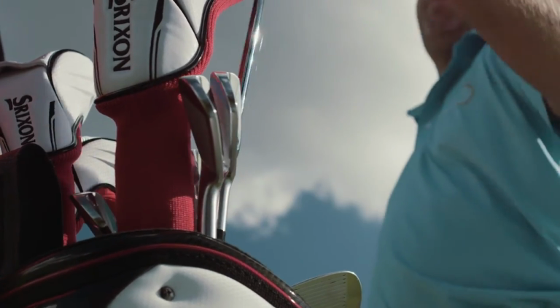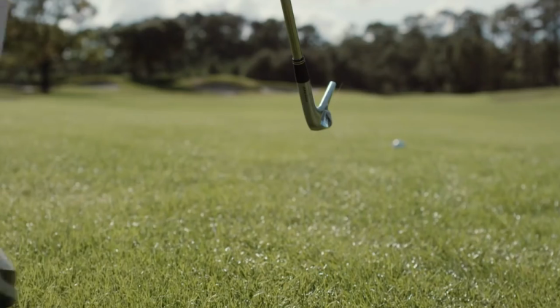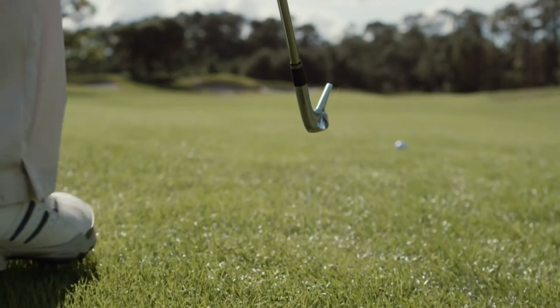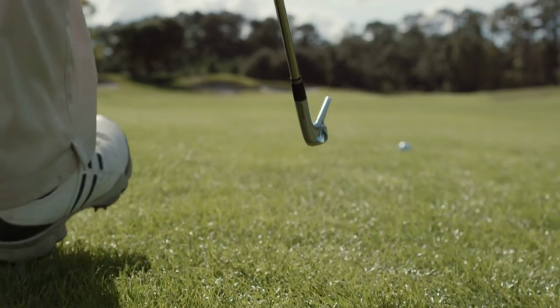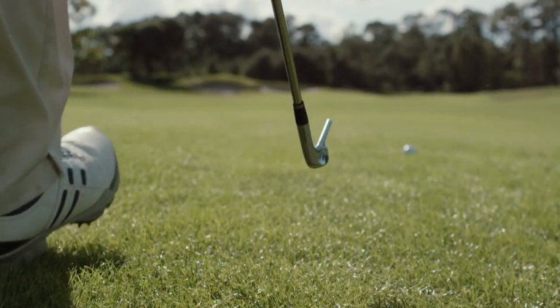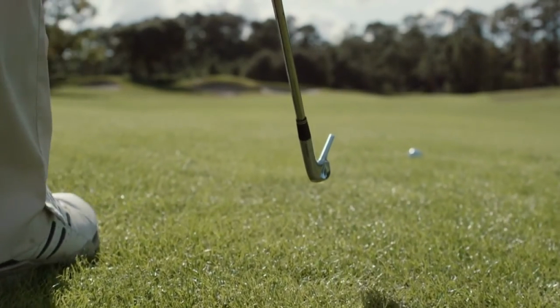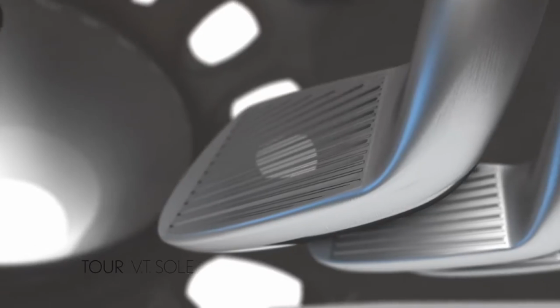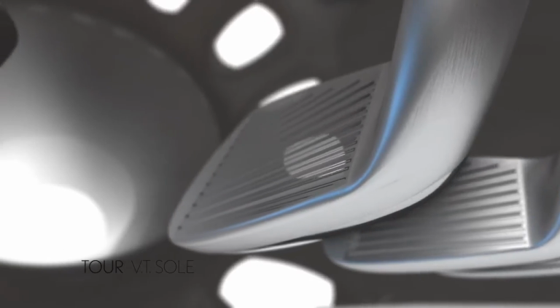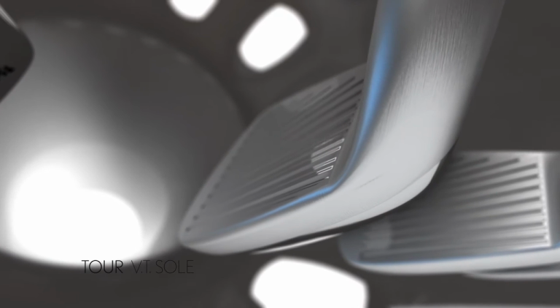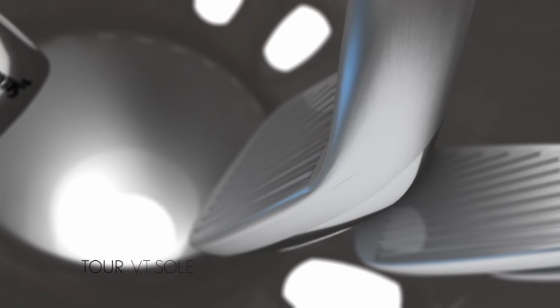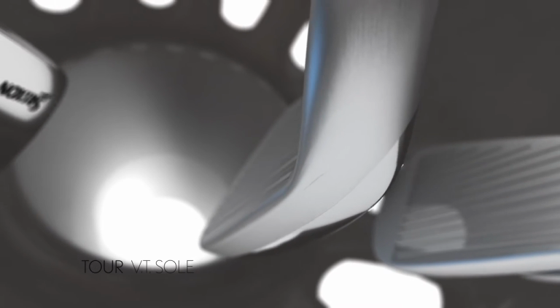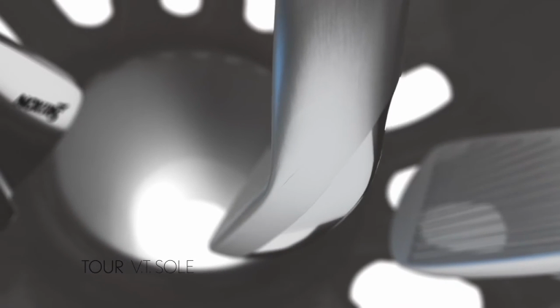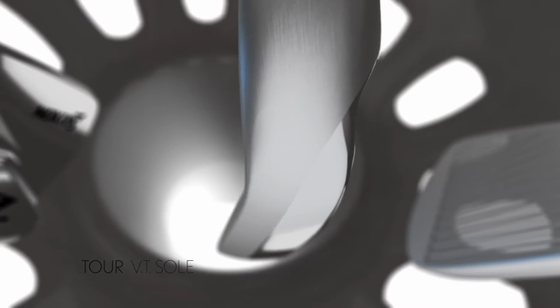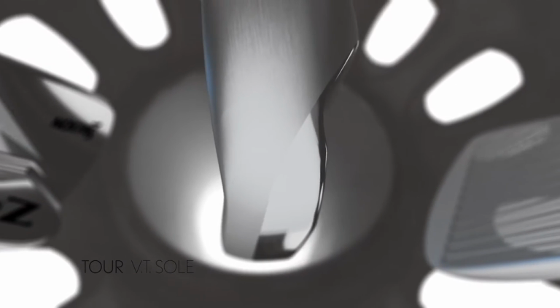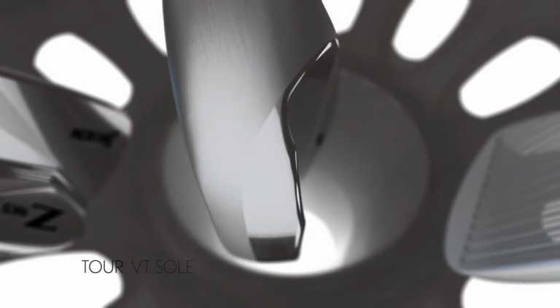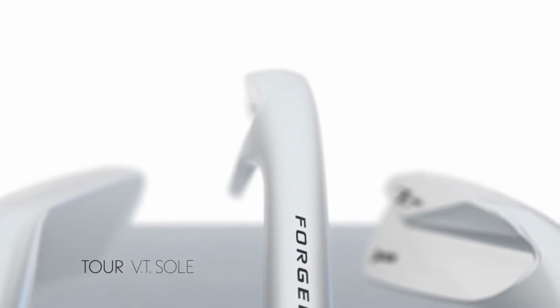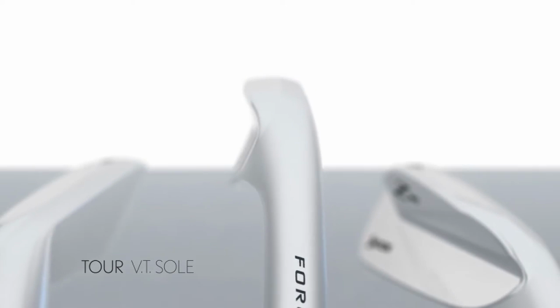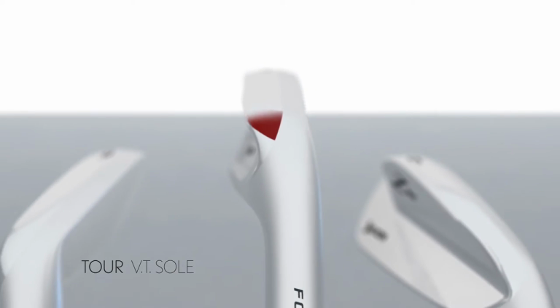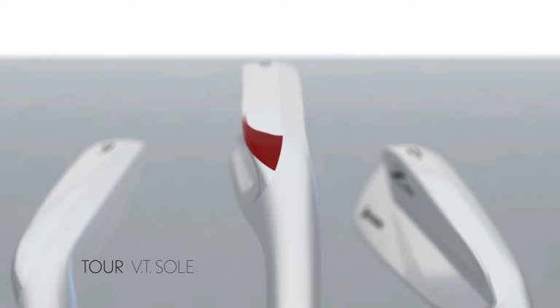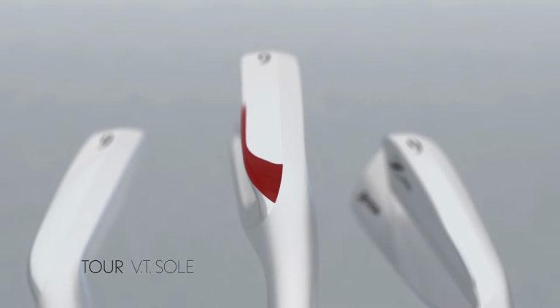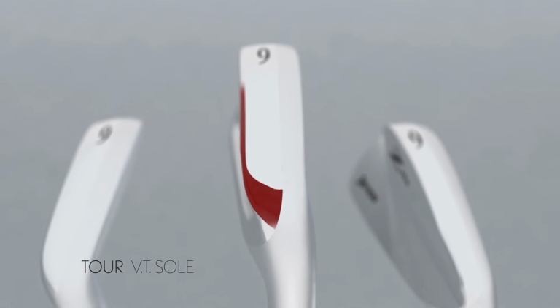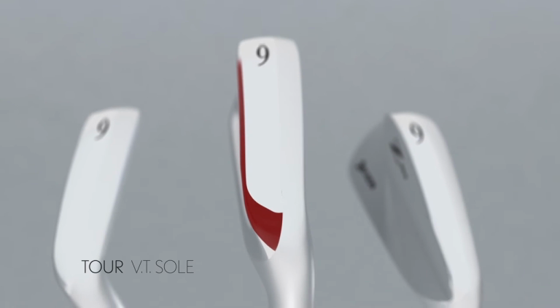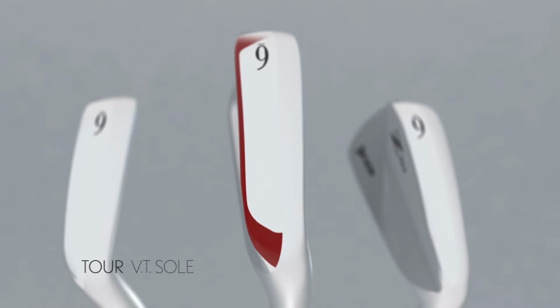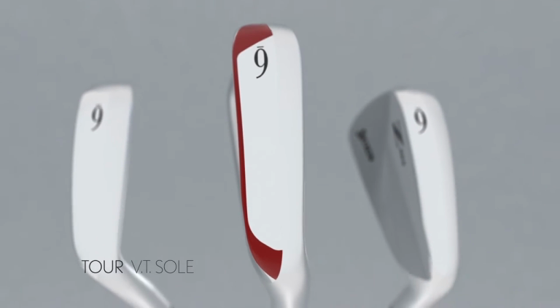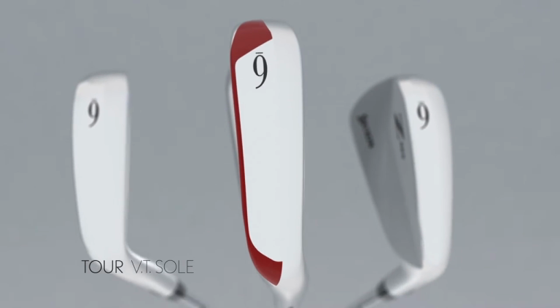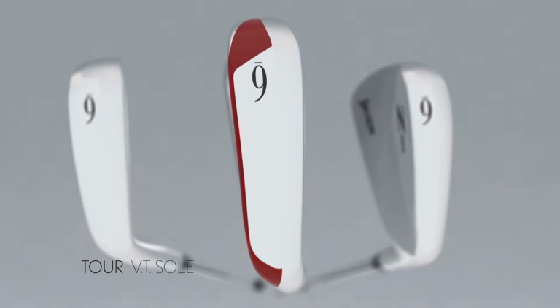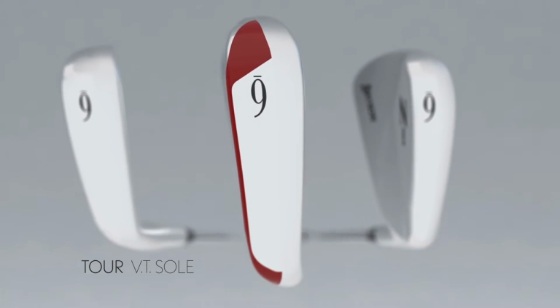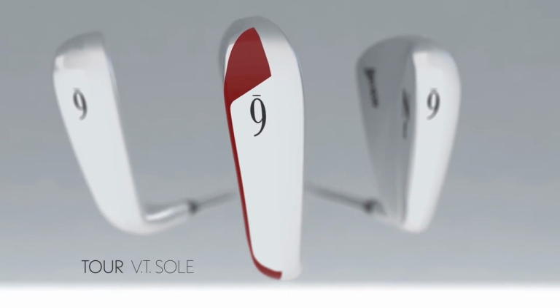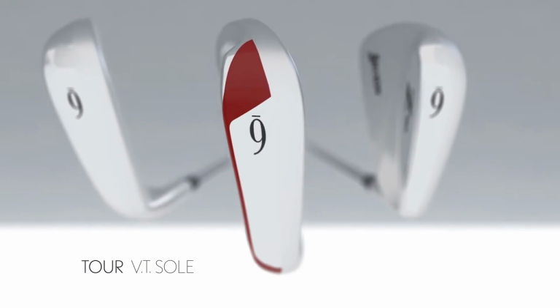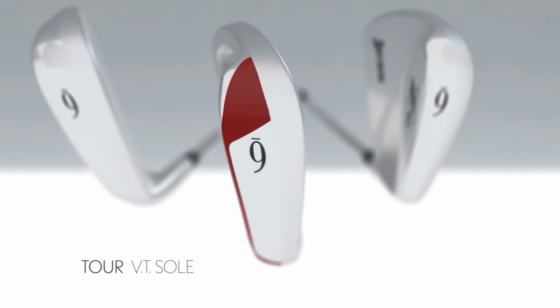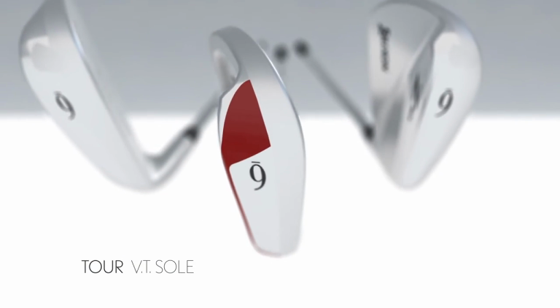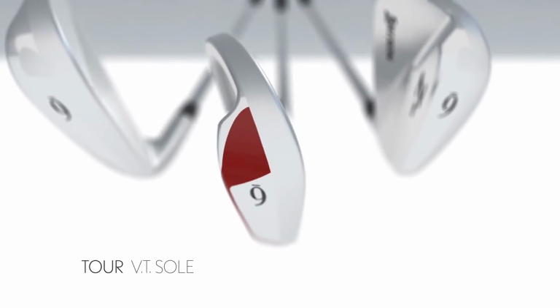Srixon is proud to unveil a new Tour VT sole design in the new Z-series irons. Redesigned heel and toe portions plus less material on the trailing edge promotes an even more efficient path through the turf.